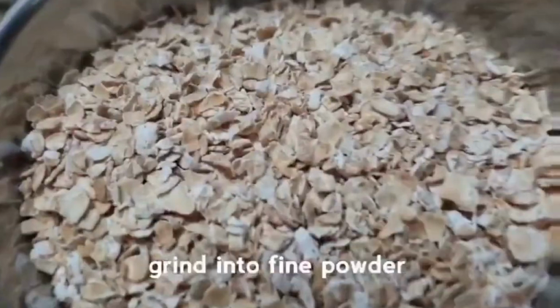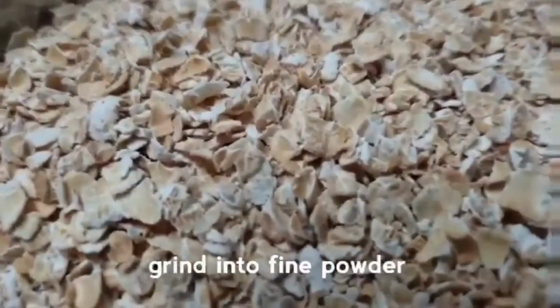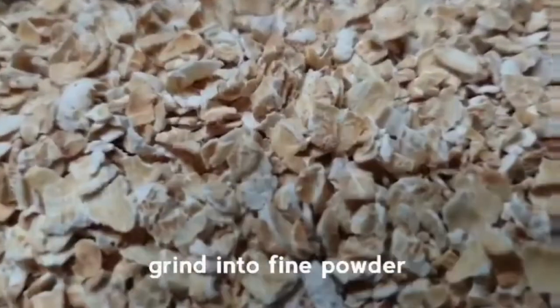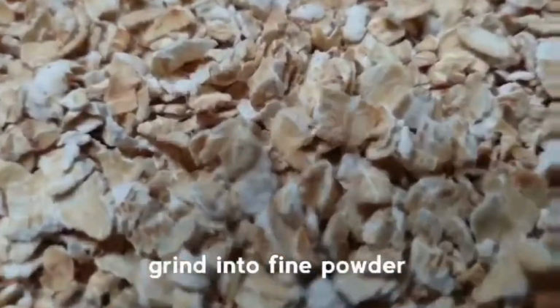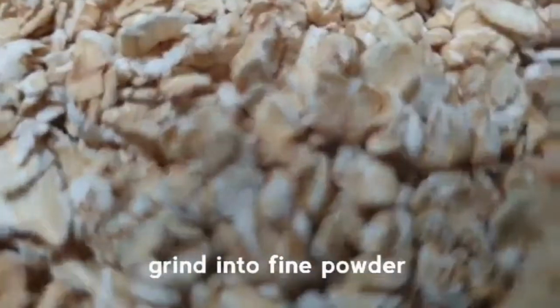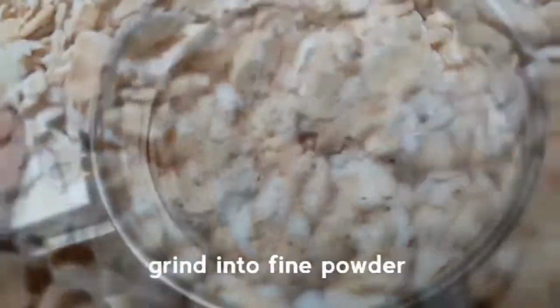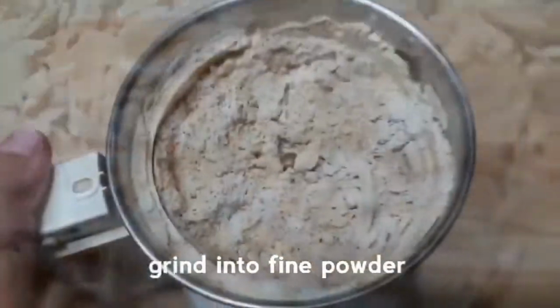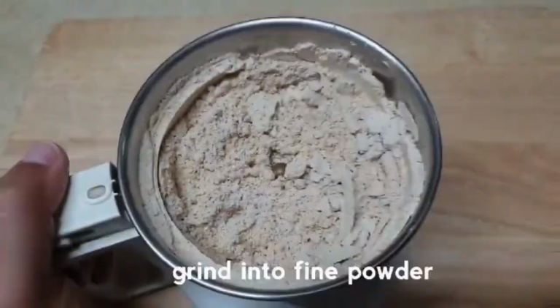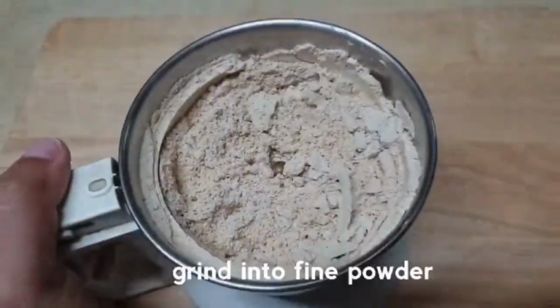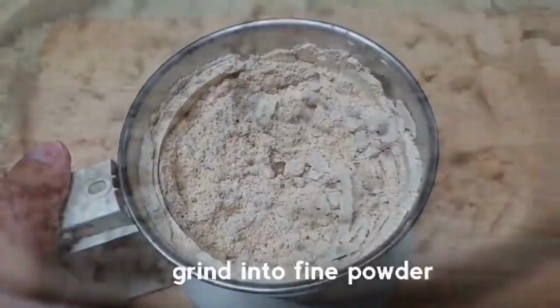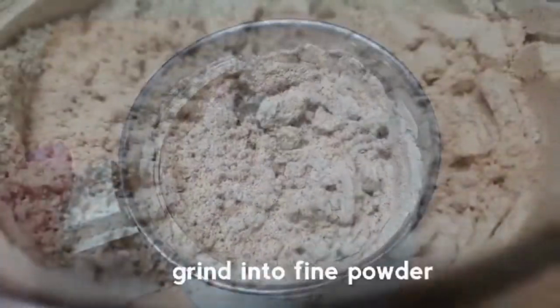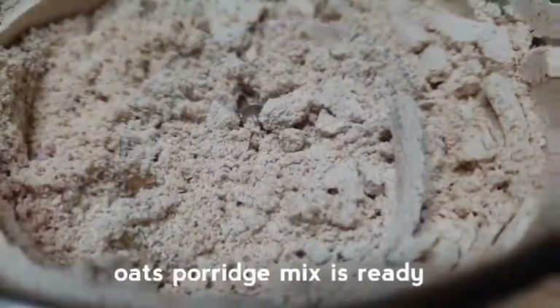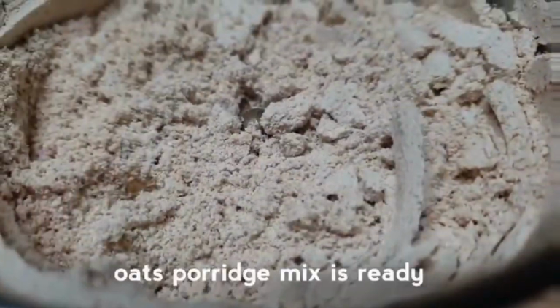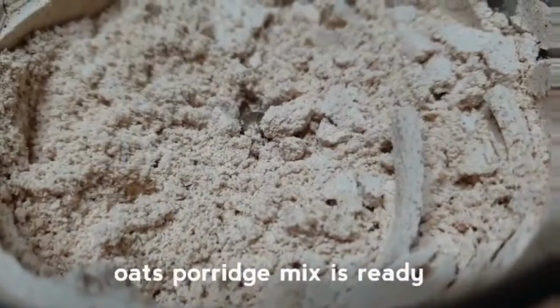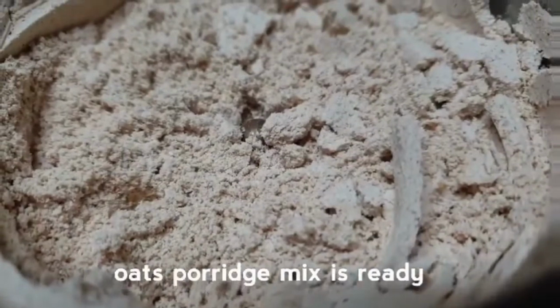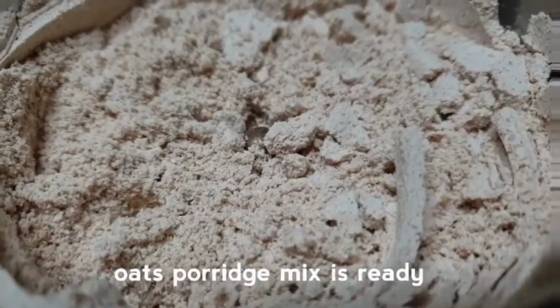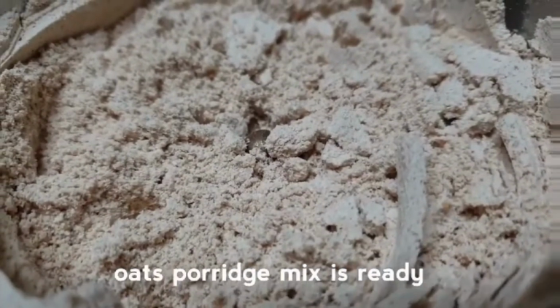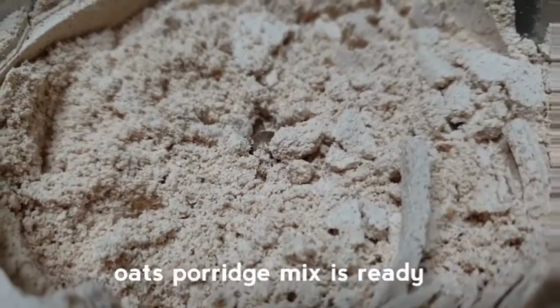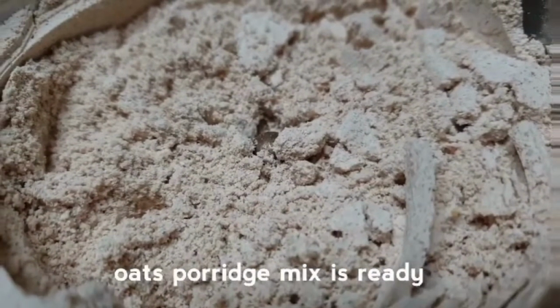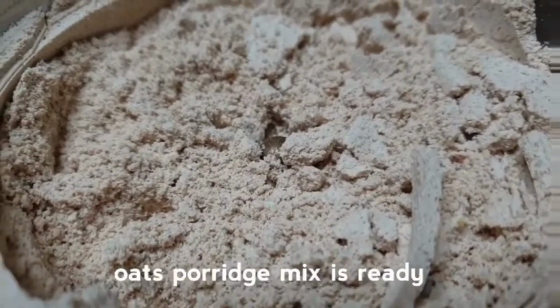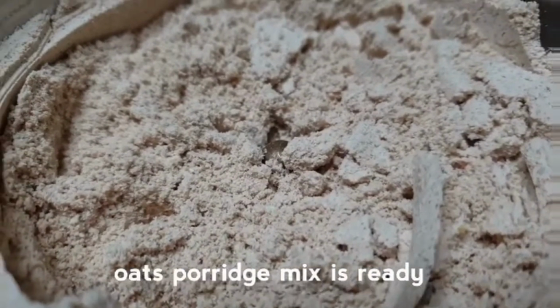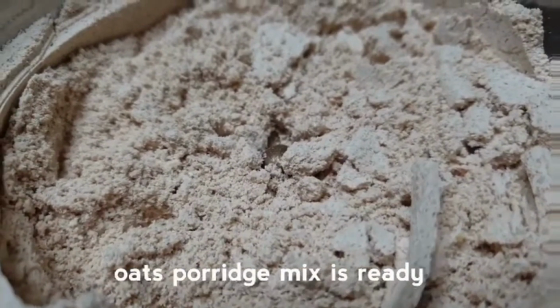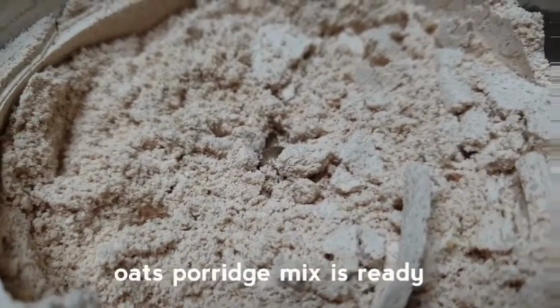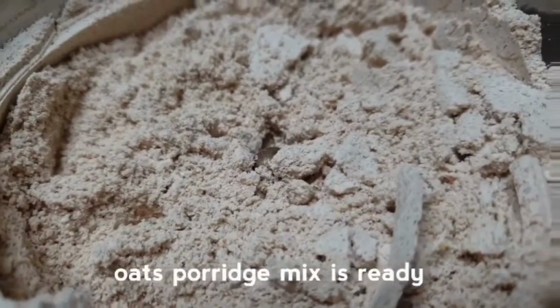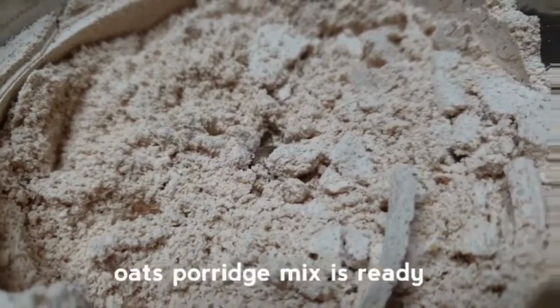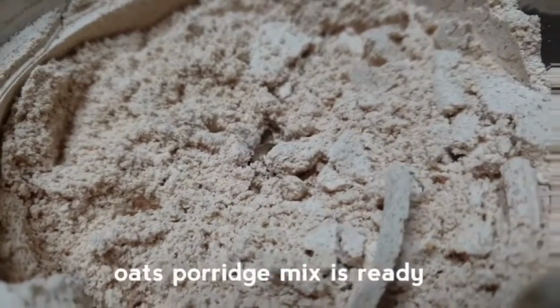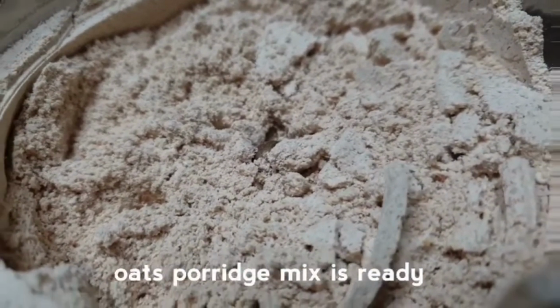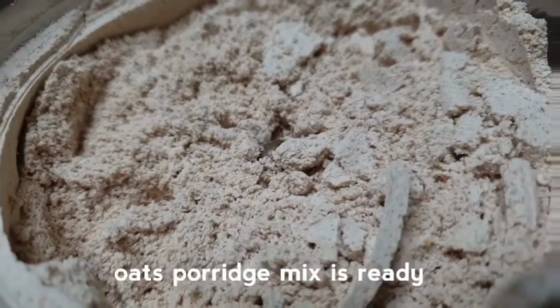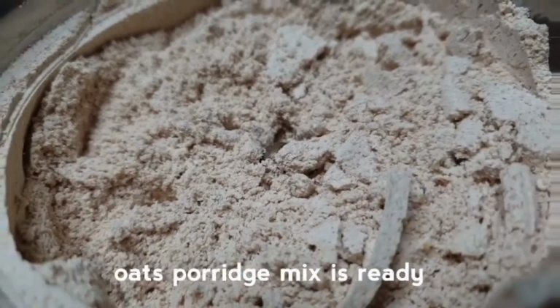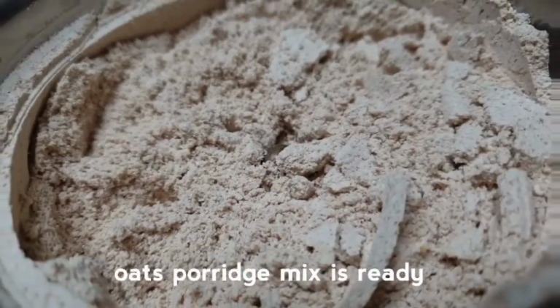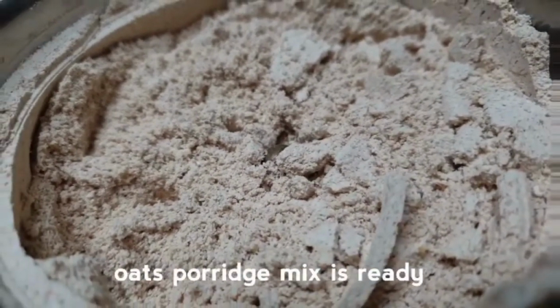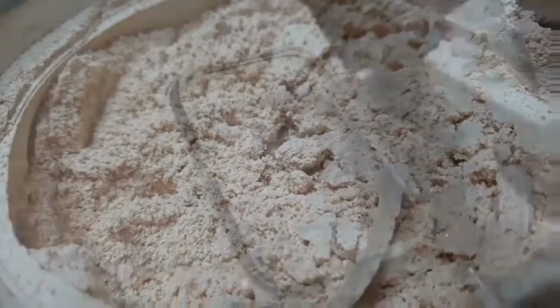Now, let's put it in a mixer jar and grind it. Grind it when it's ready. It will be easy to store in an airtight jar.